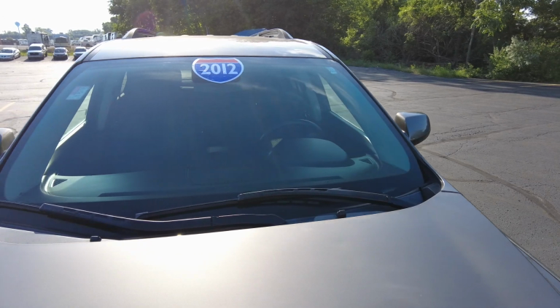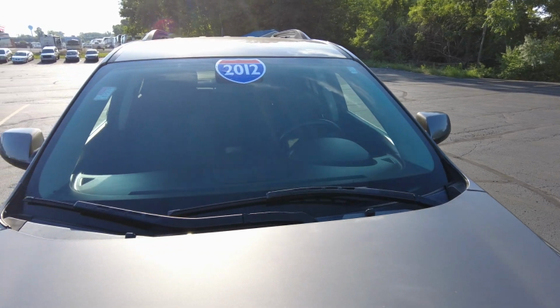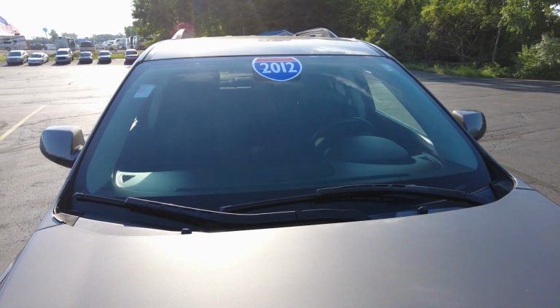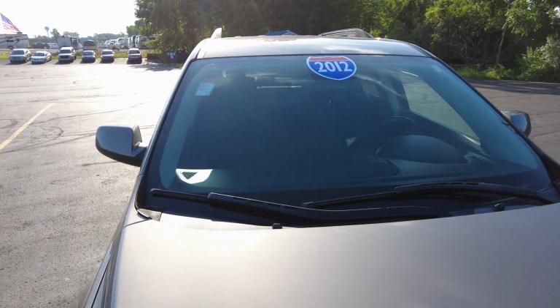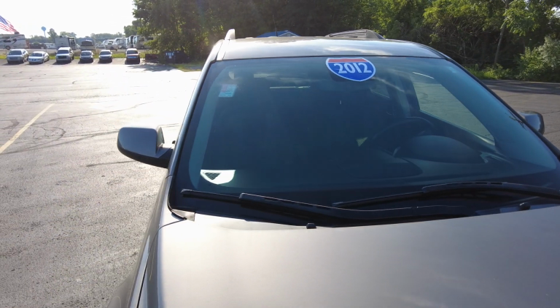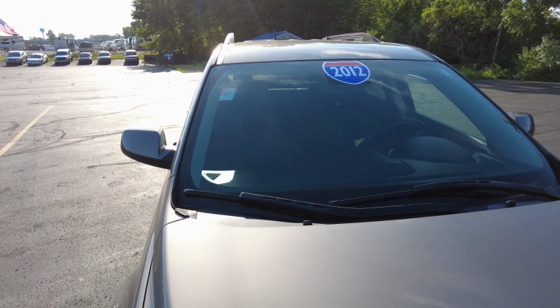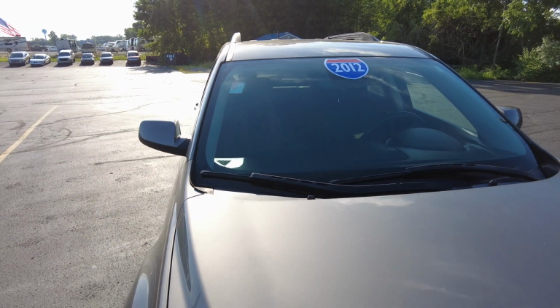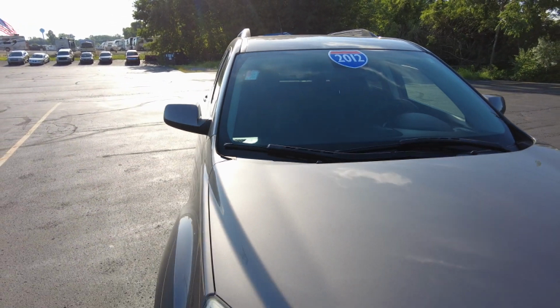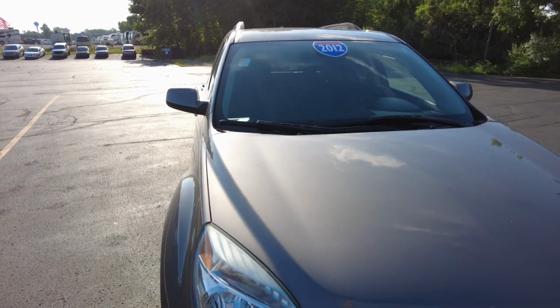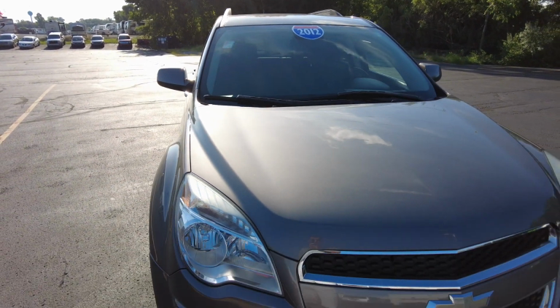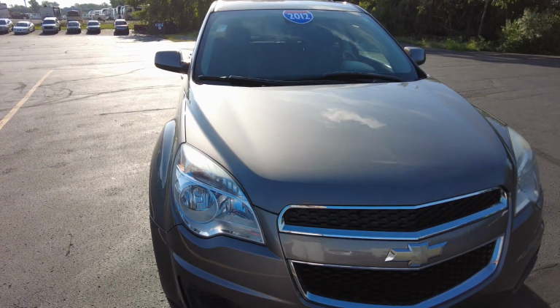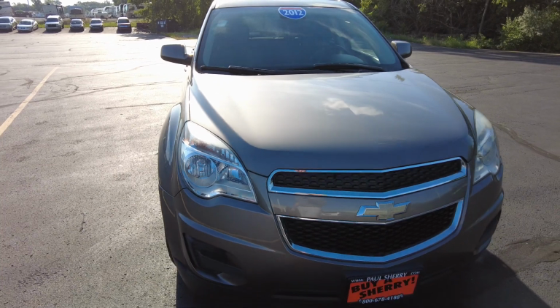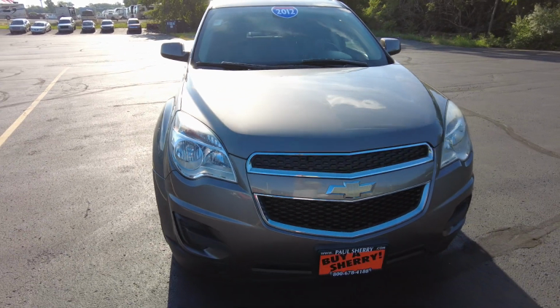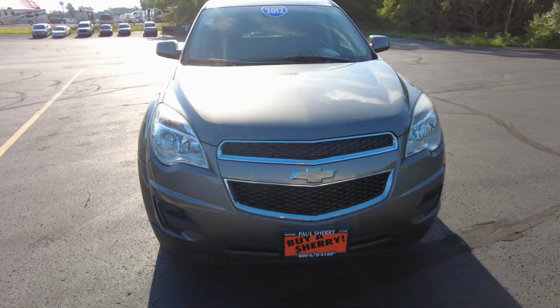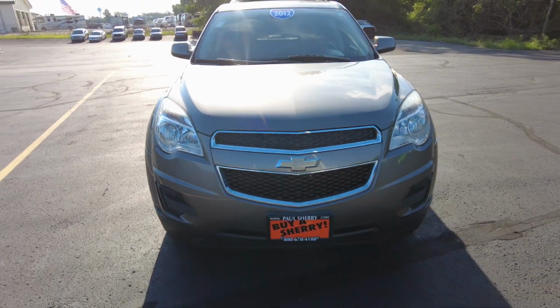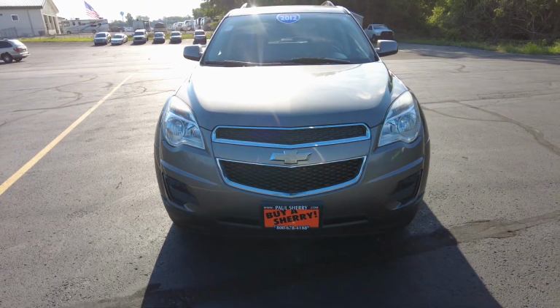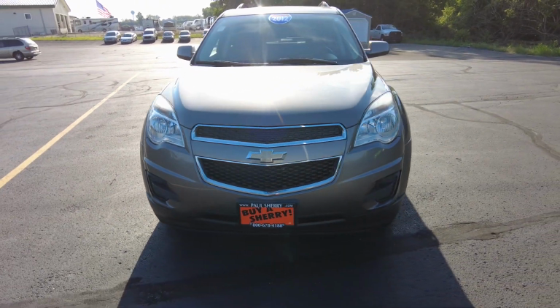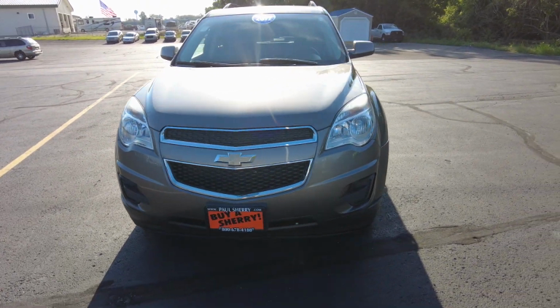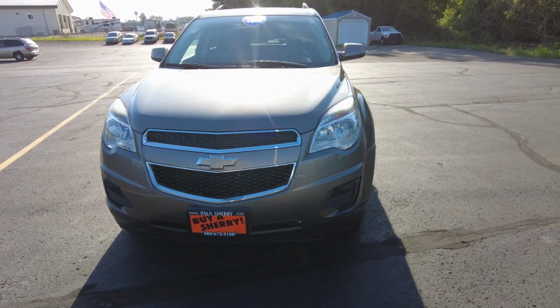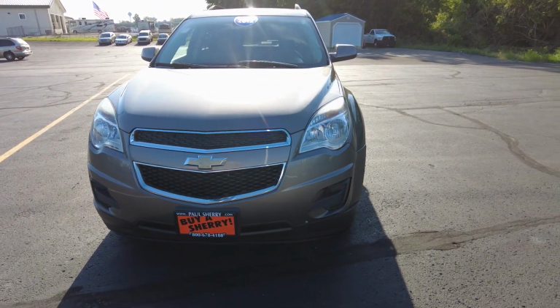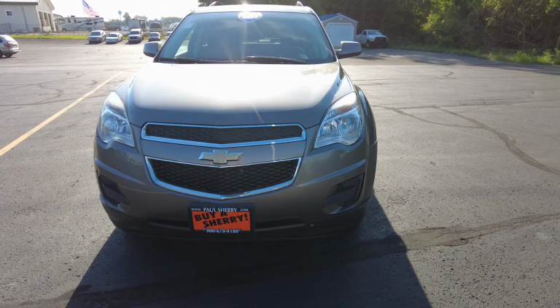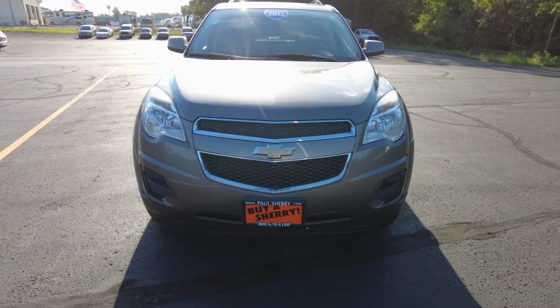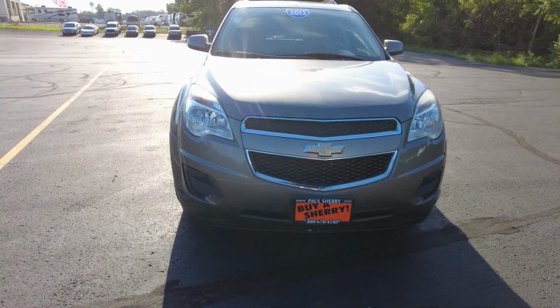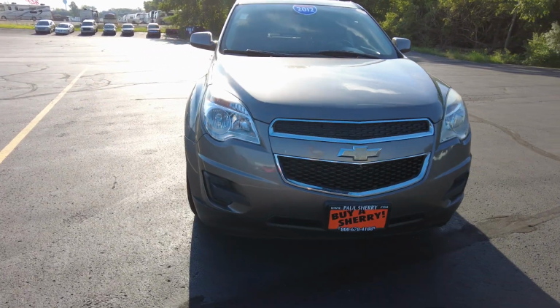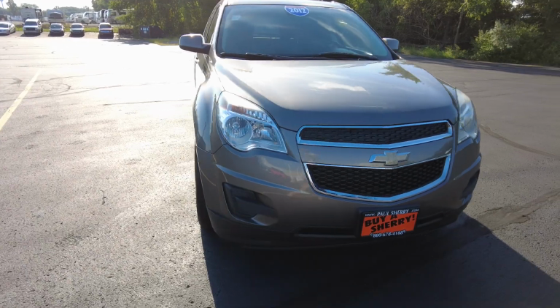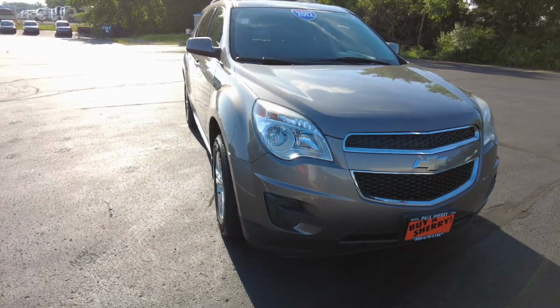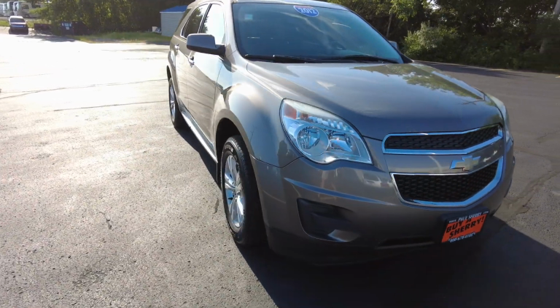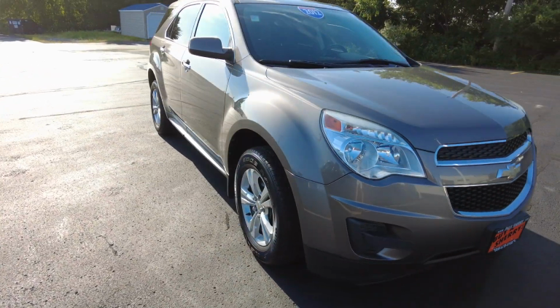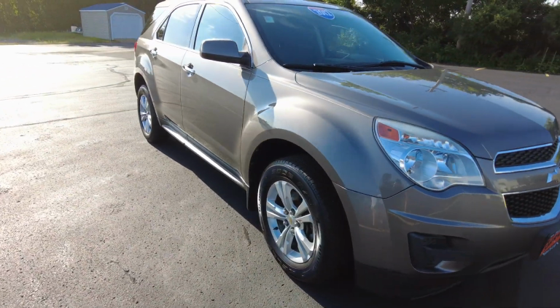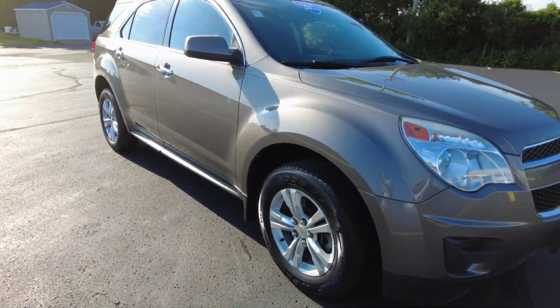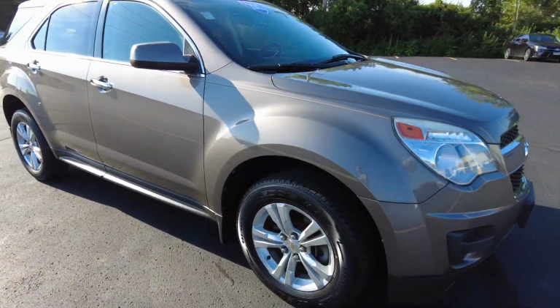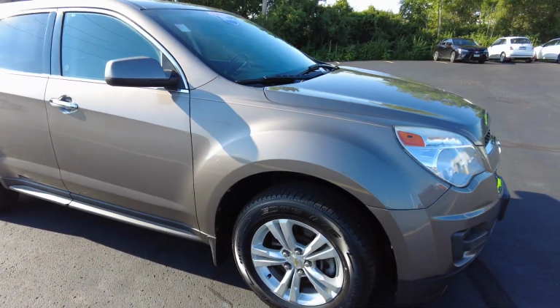Front windshield looks good. I don't see any rock chips or anything like that. It does have the four-cylinder in it, which is a 2.4 liter — plenty of power. Headlights look good, front end all looks good. I like the exterior color; it's like a bronze.